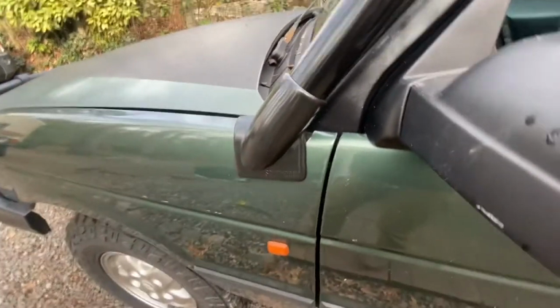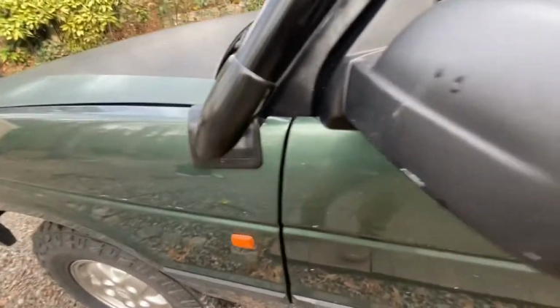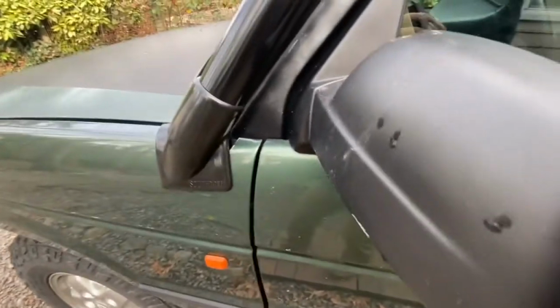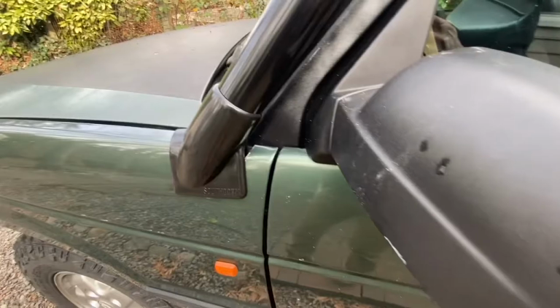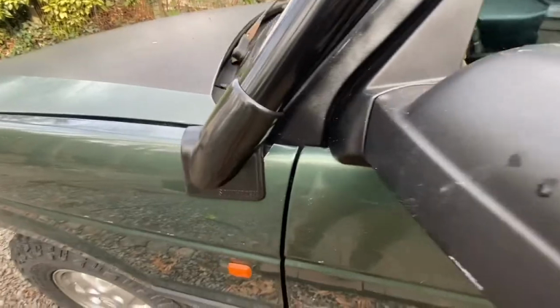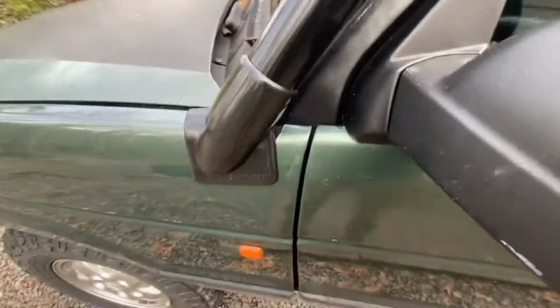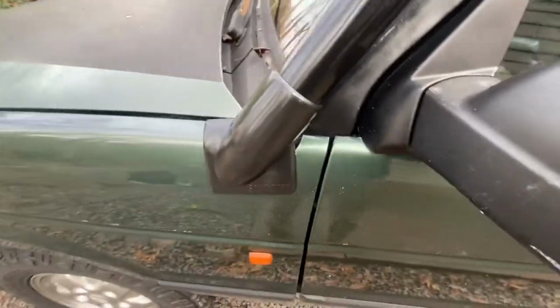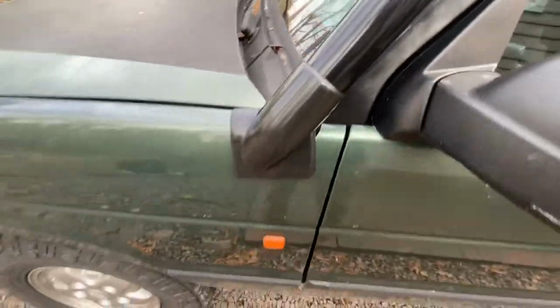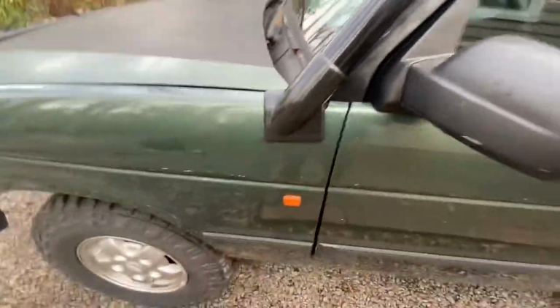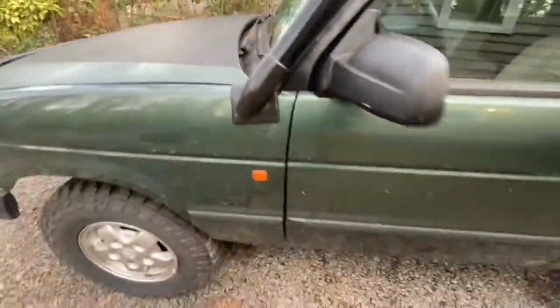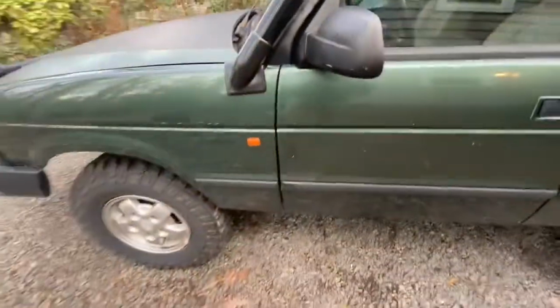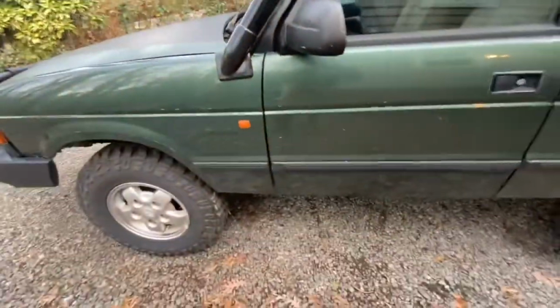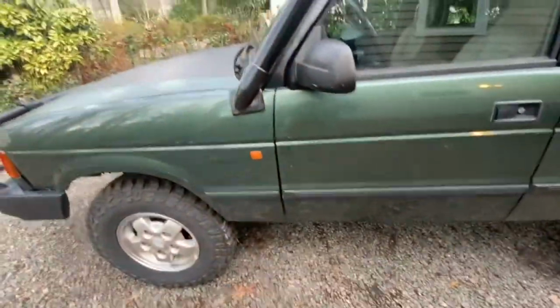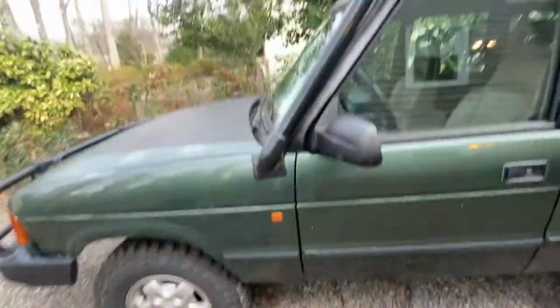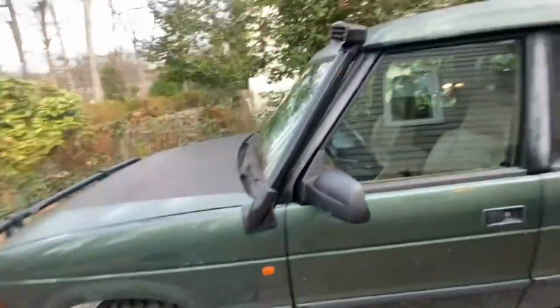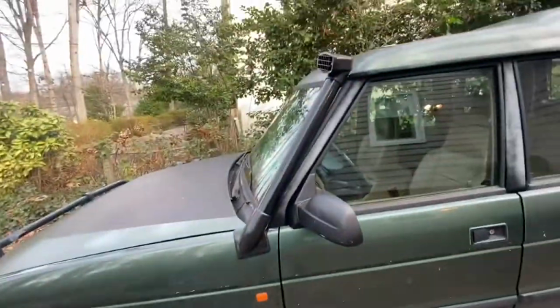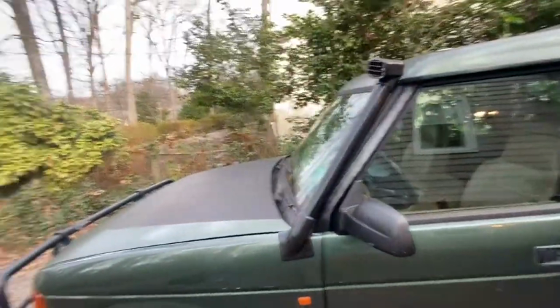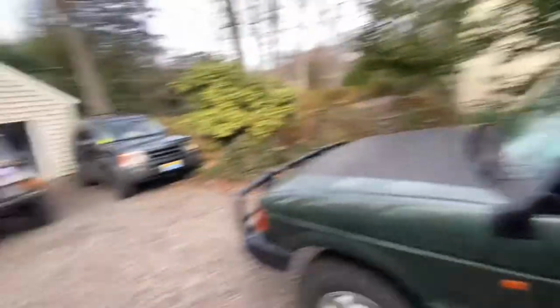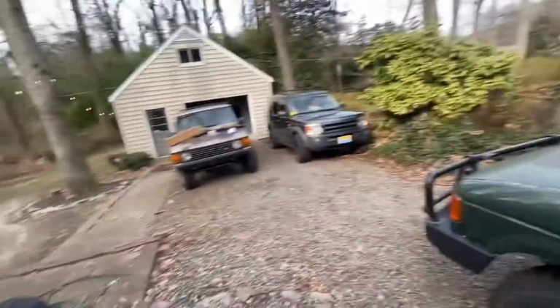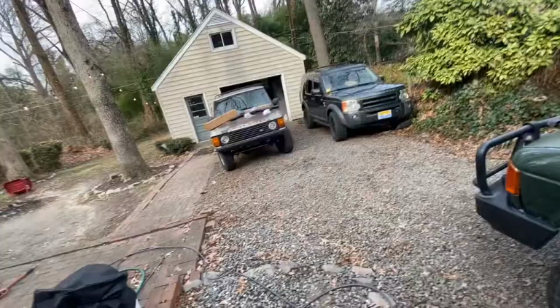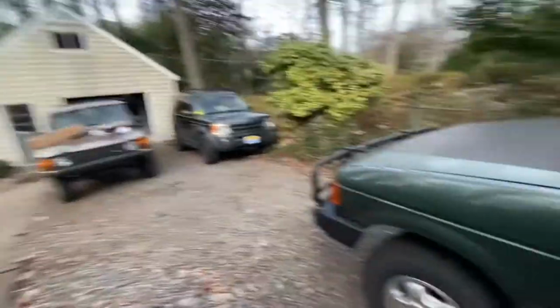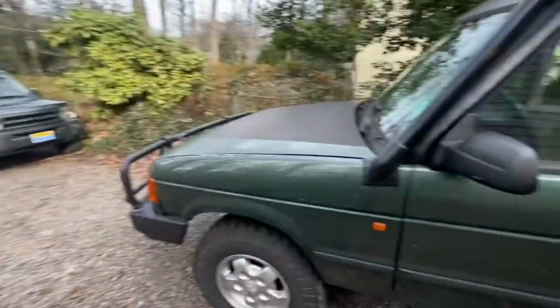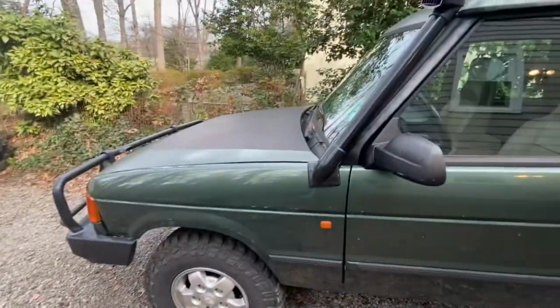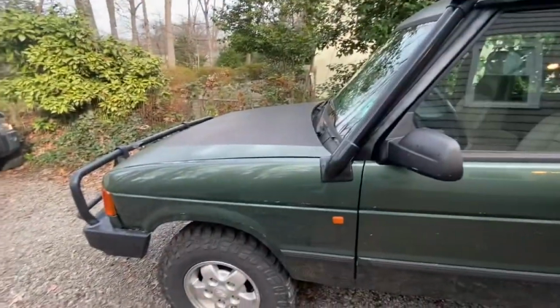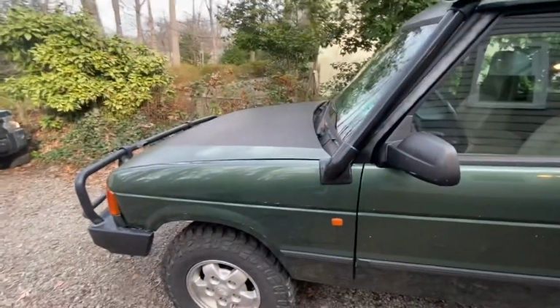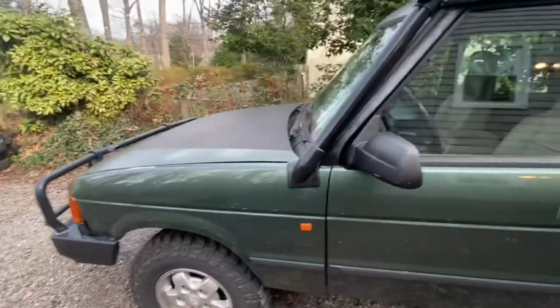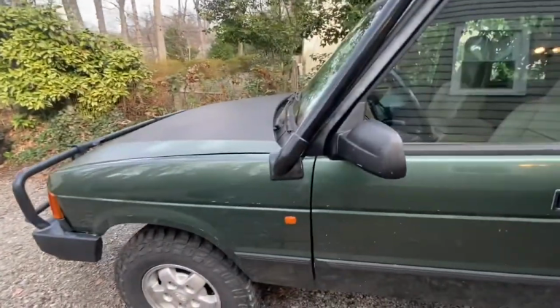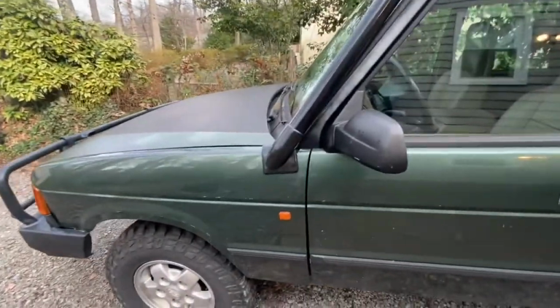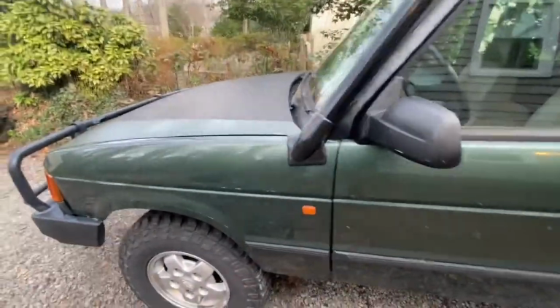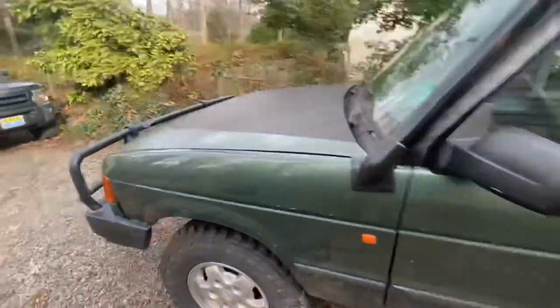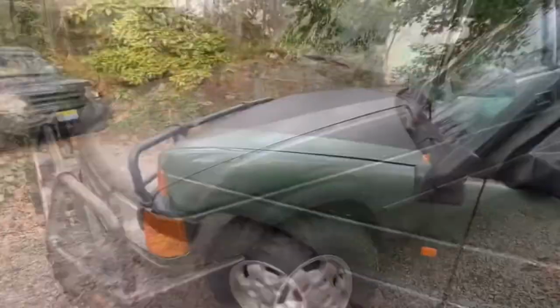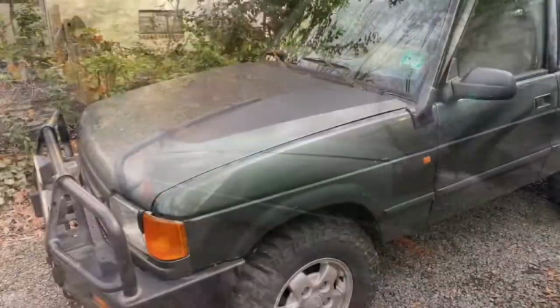They didn't even make it fit right, so I'm still going to have a hole that creates a gap for water to pour into the fender of my truck. But I'm not going to stop there — we're going to actually install it.